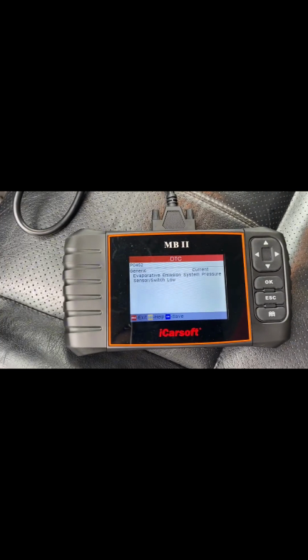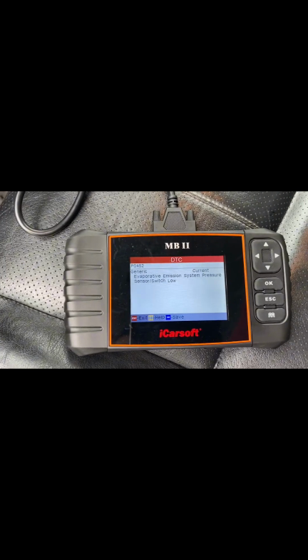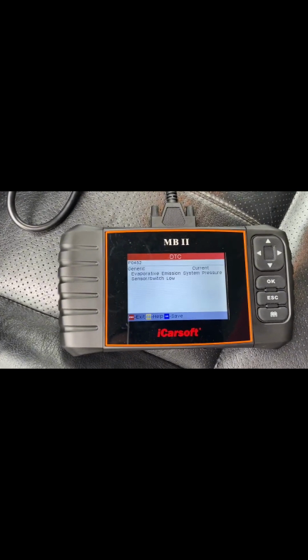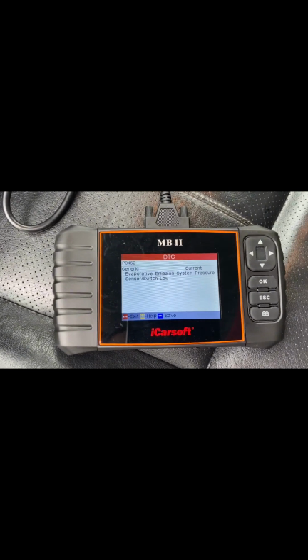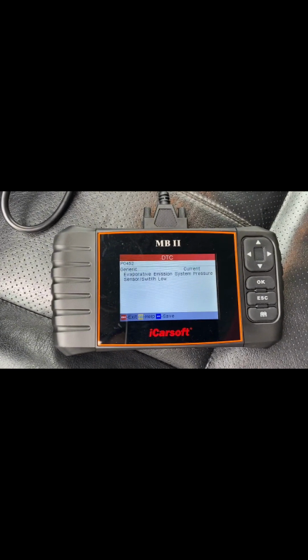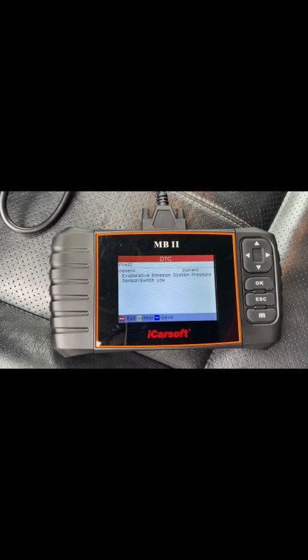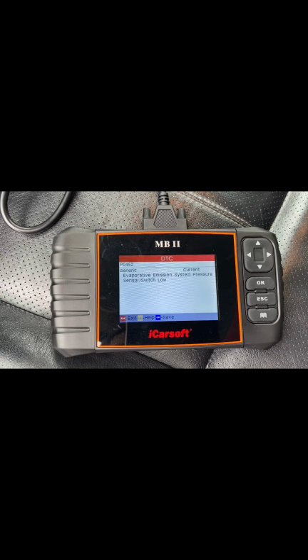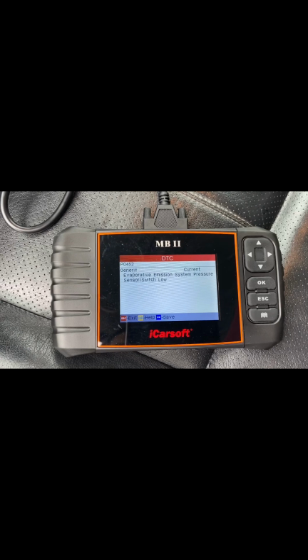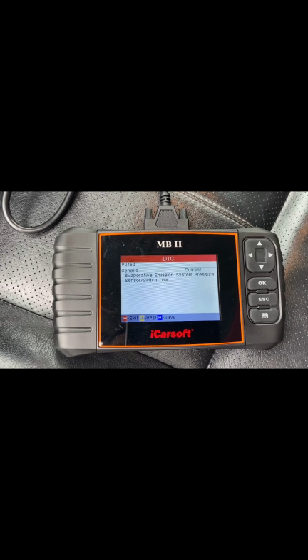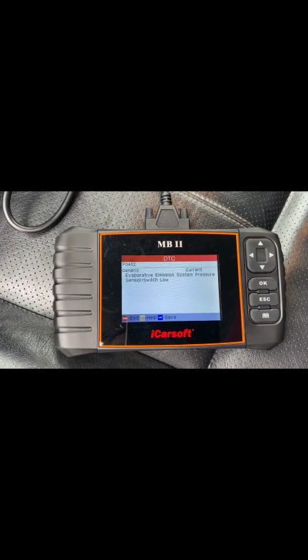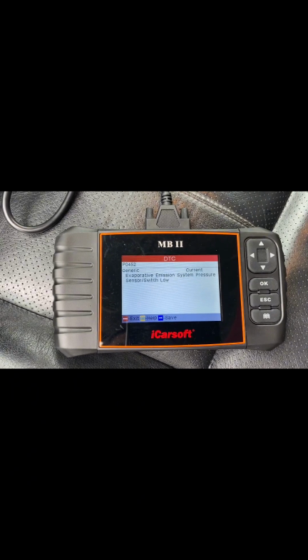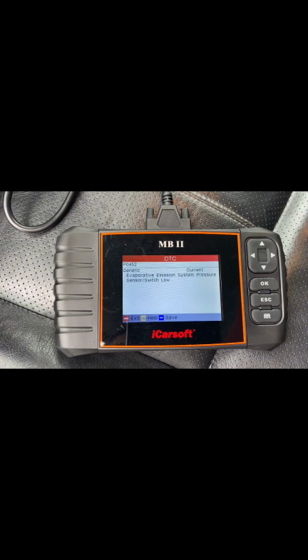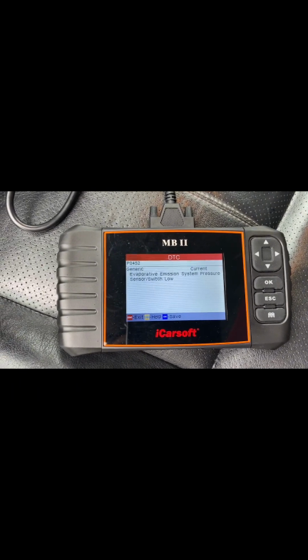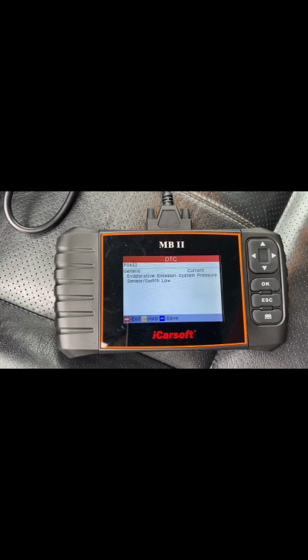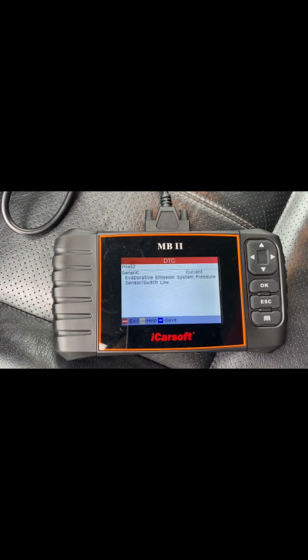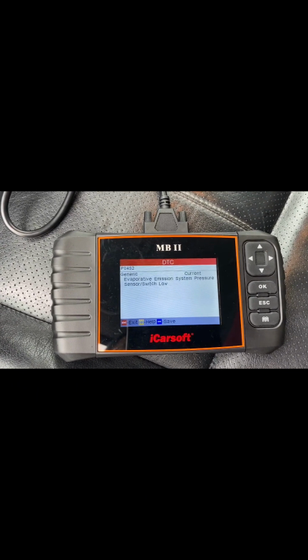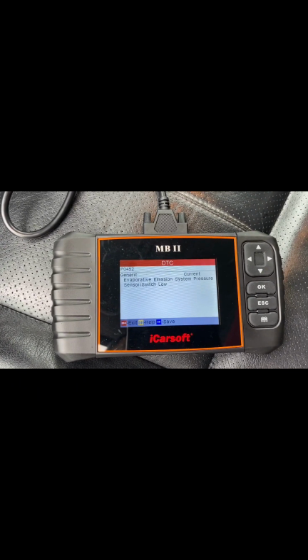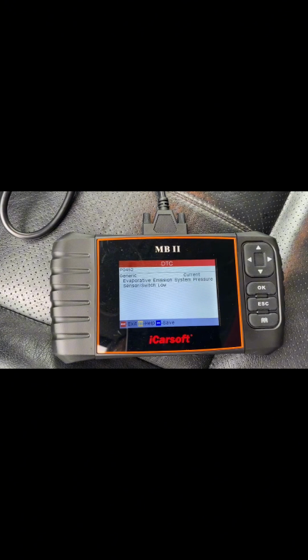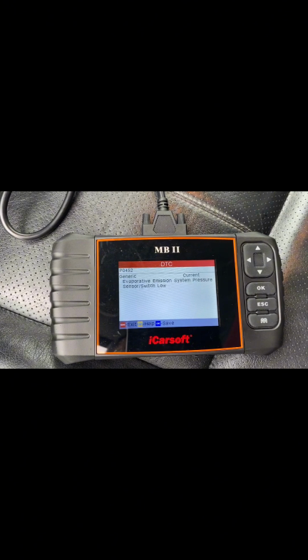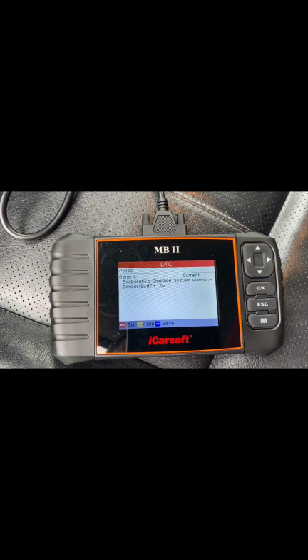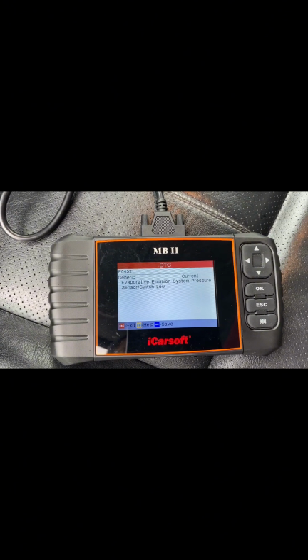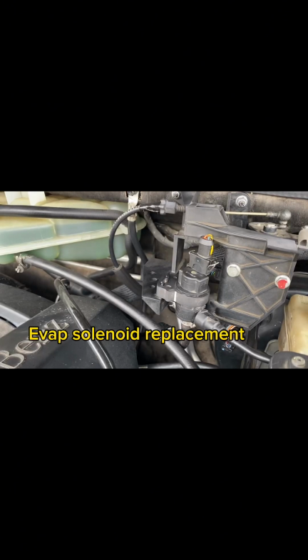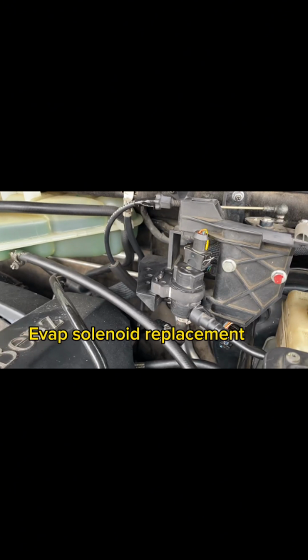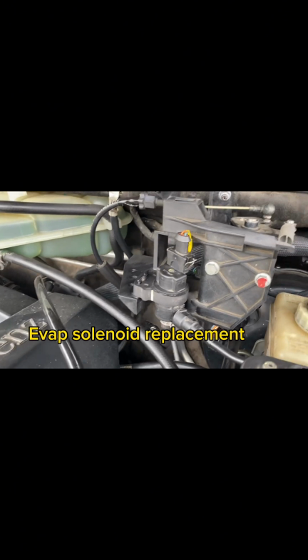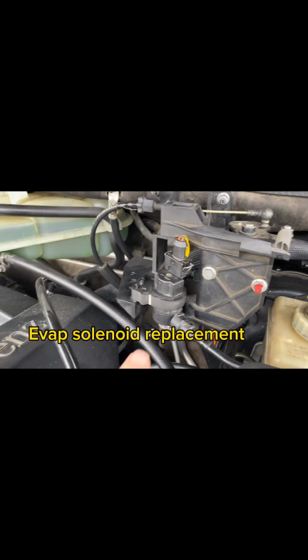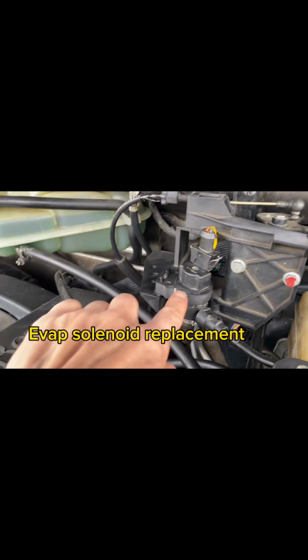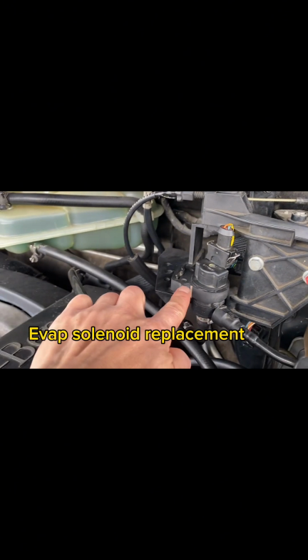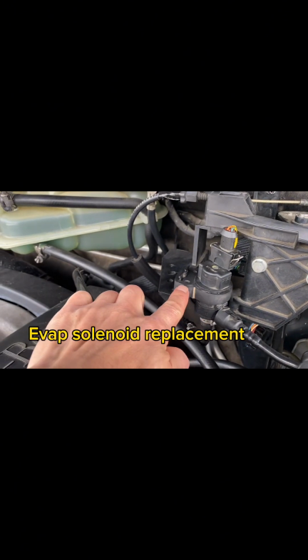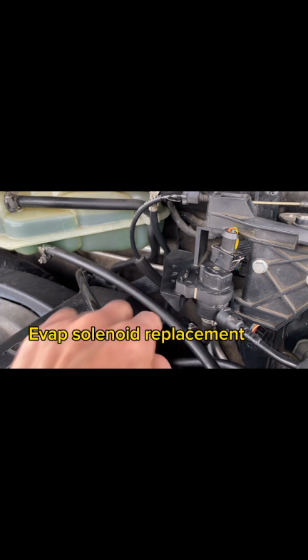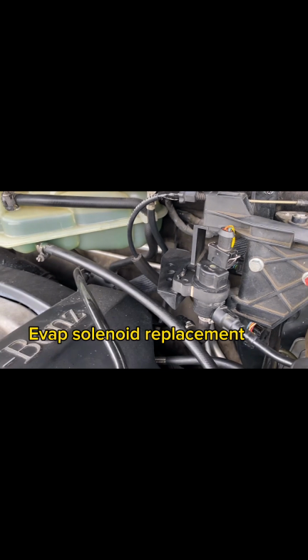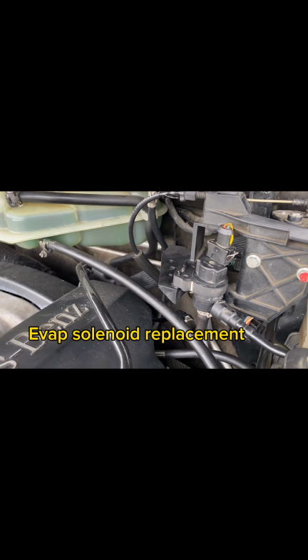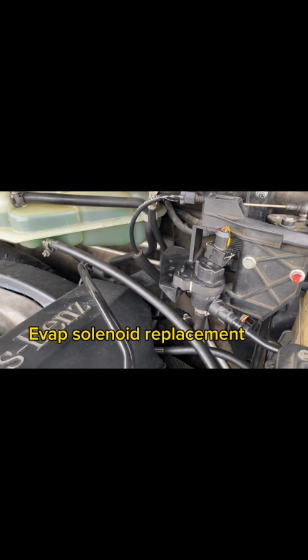The code points to the EVAP pressure sensor. I'm going to show you where it is. Here is the EVAP sensor.